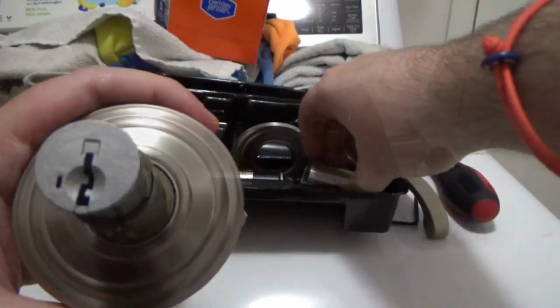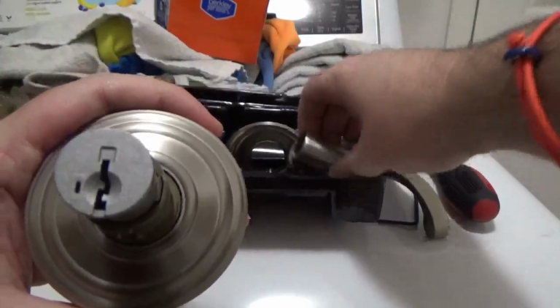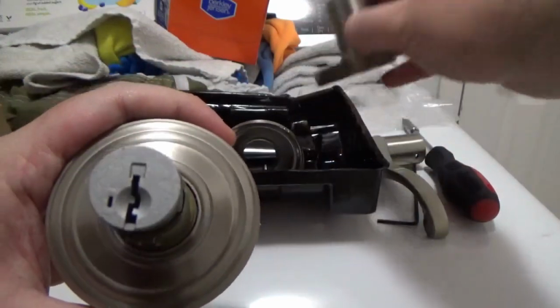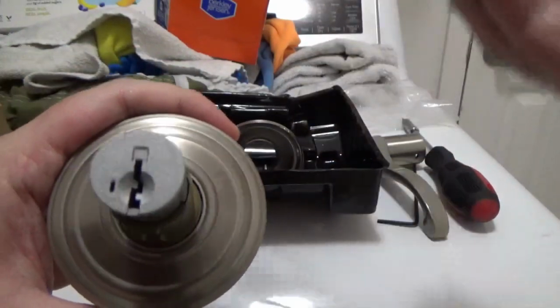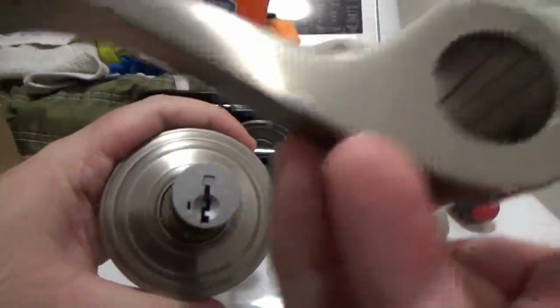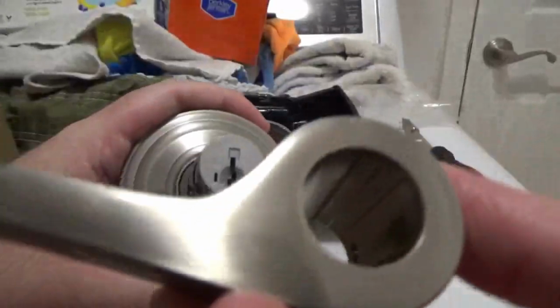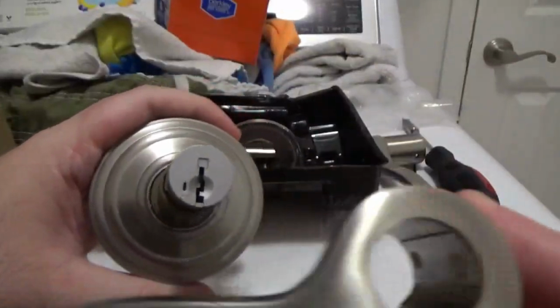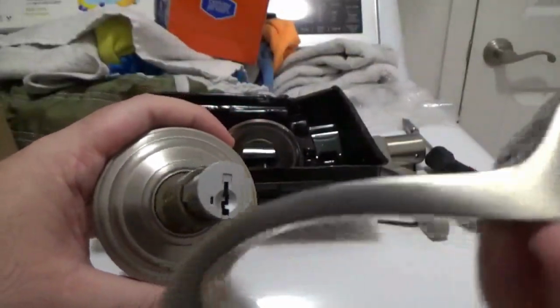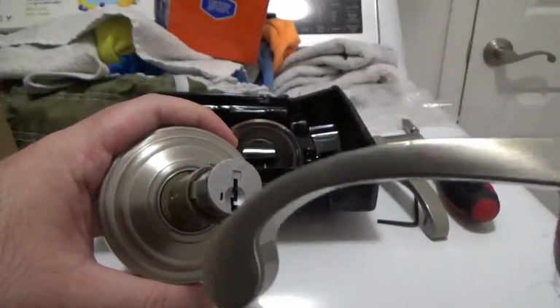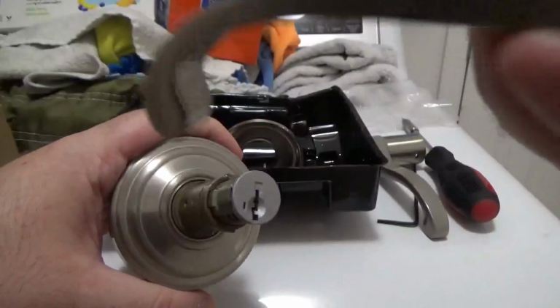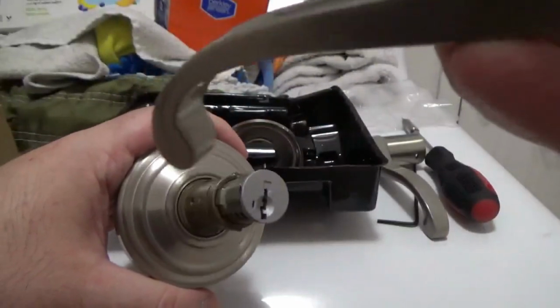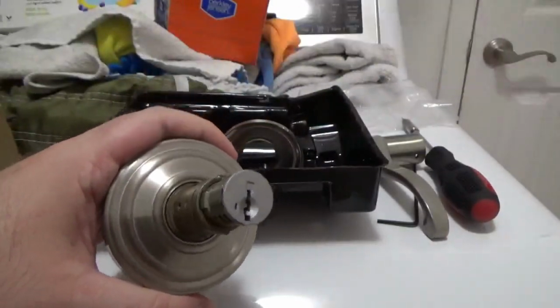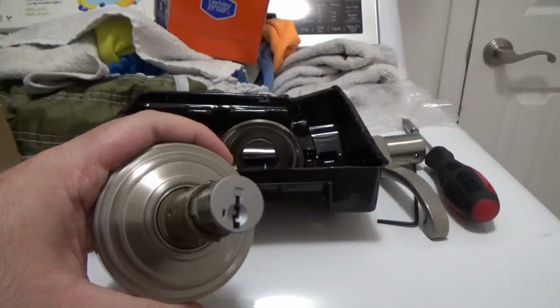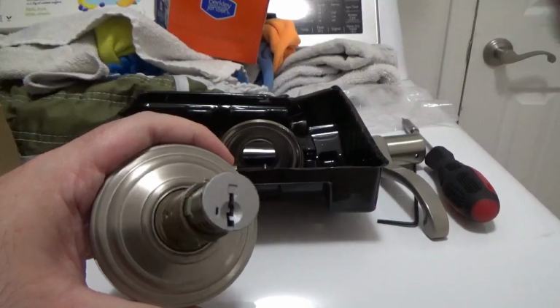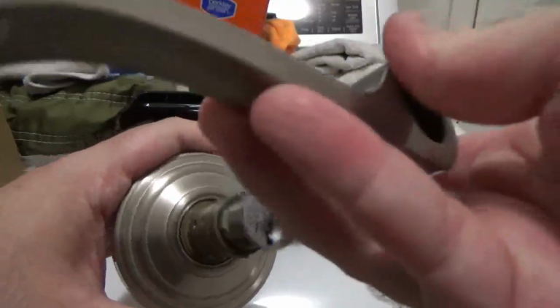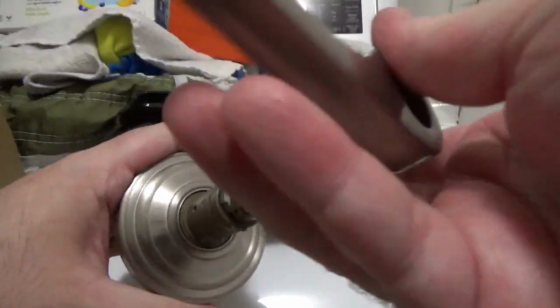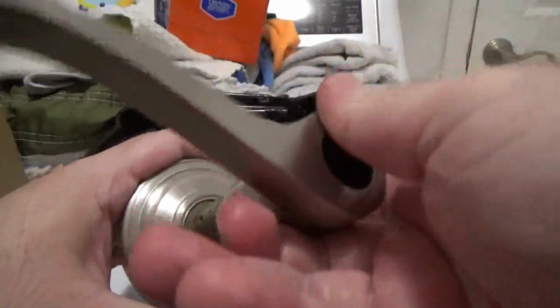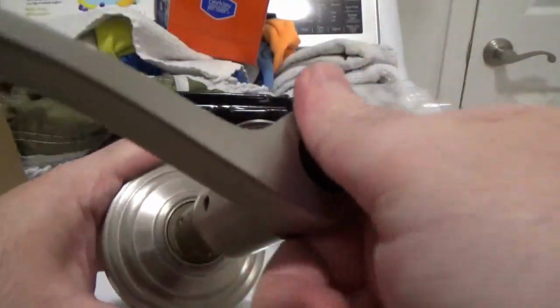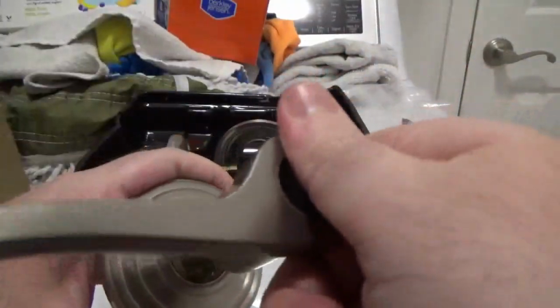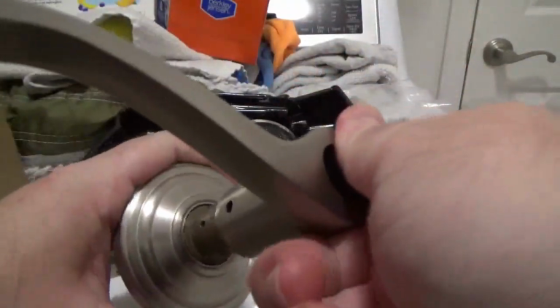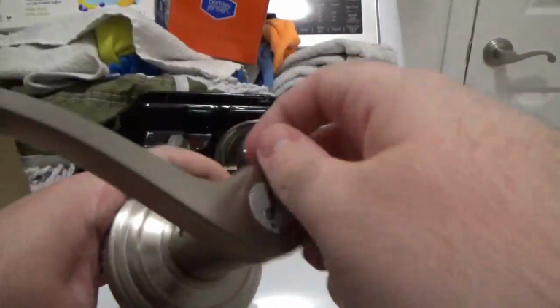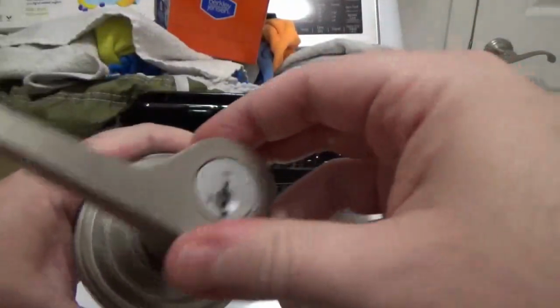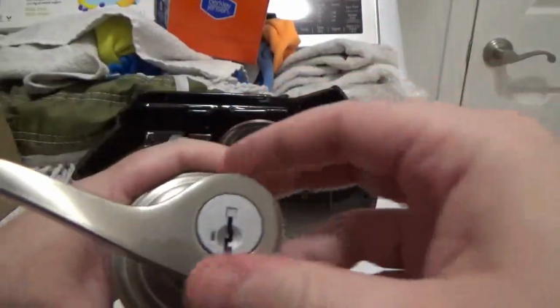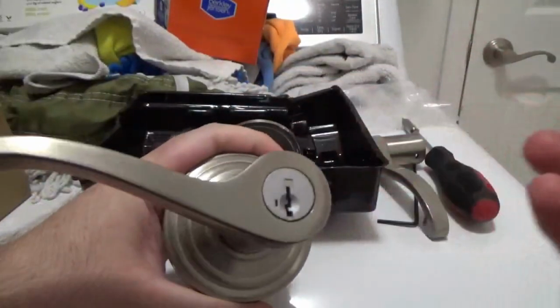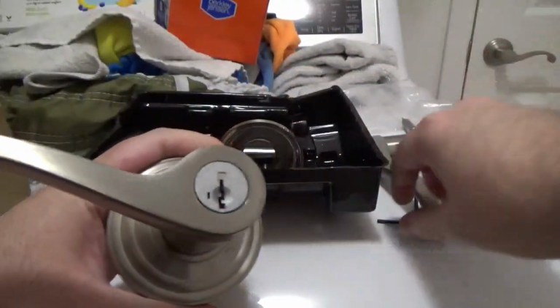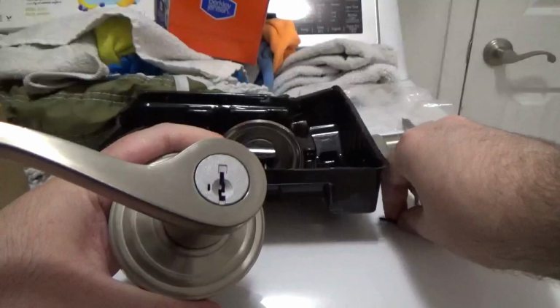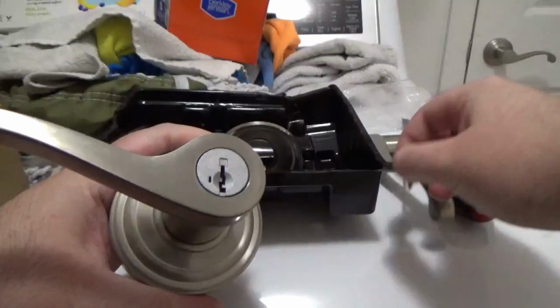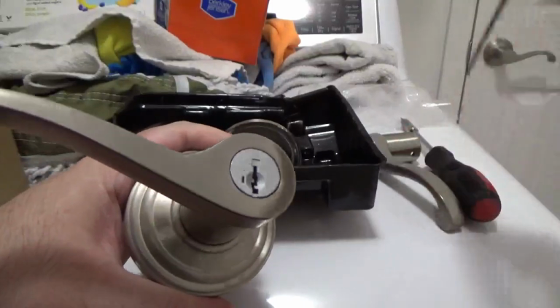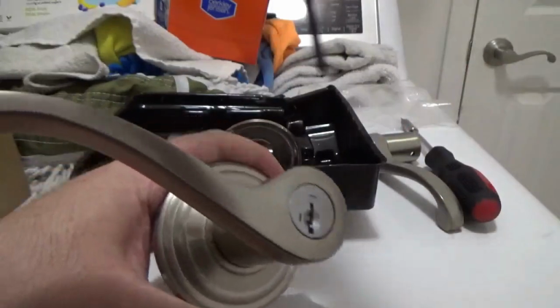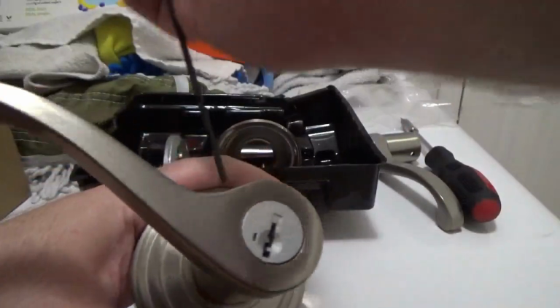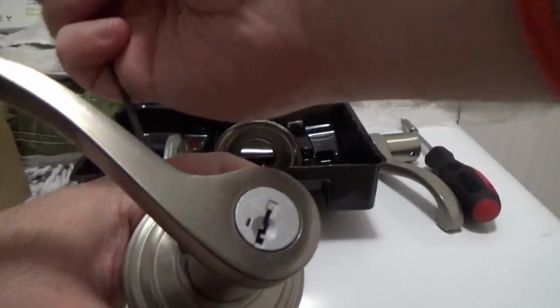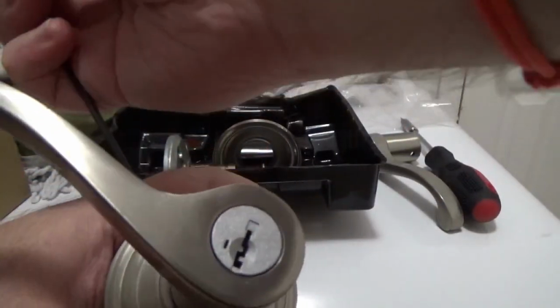Now, use the opposite handle to pop it inside the lock, and use the Allen key to tighten it in place.